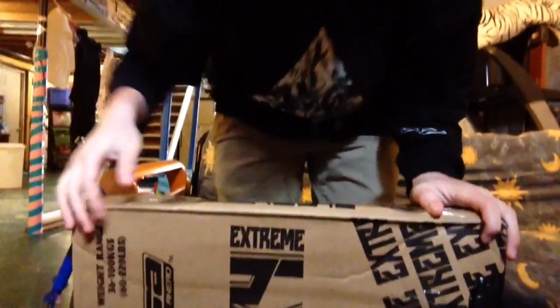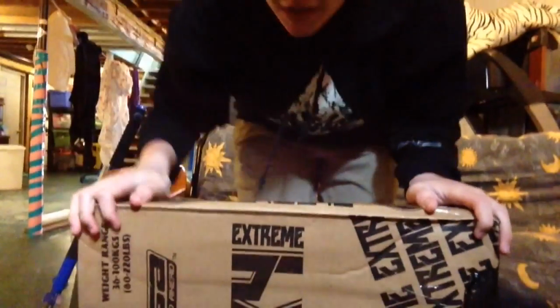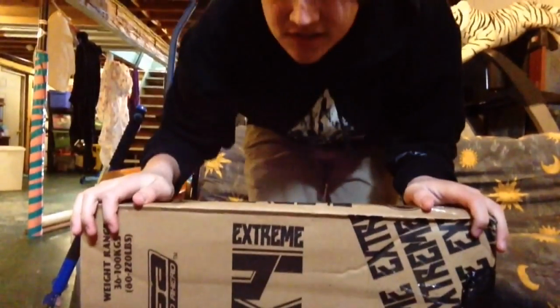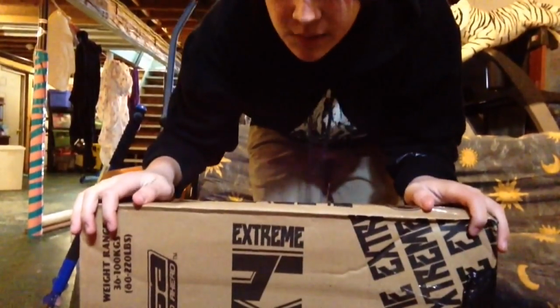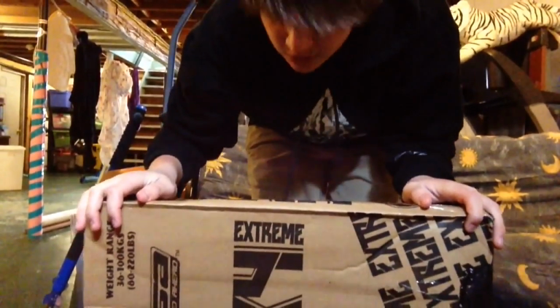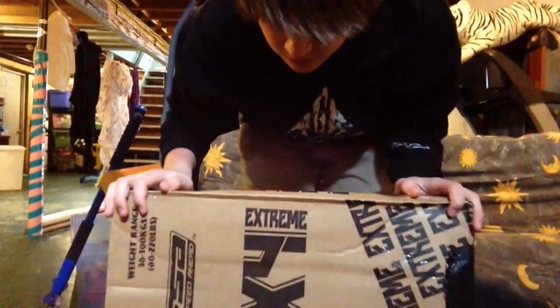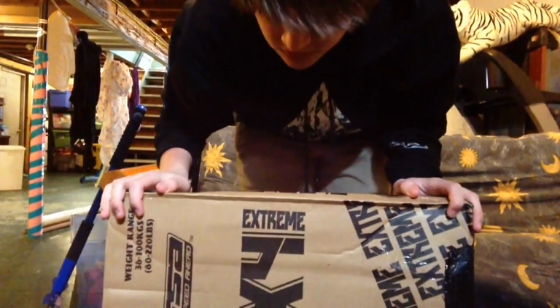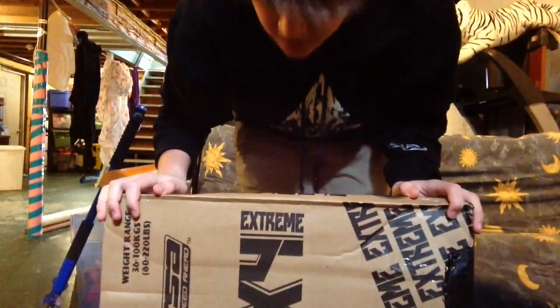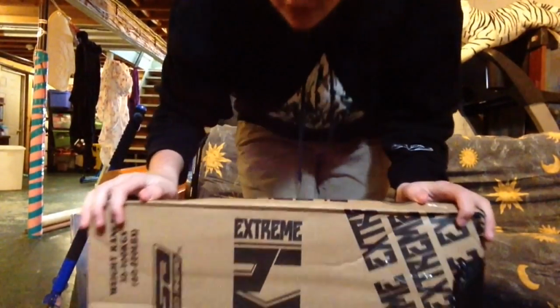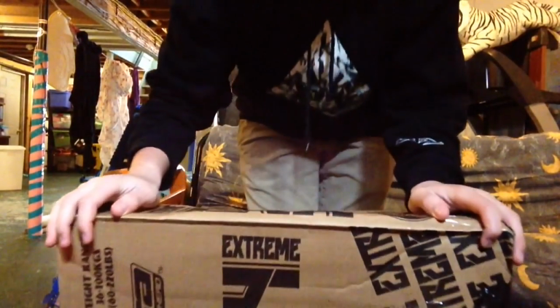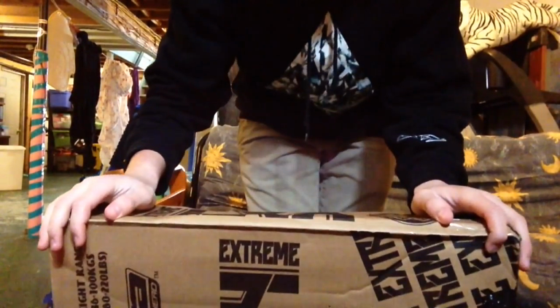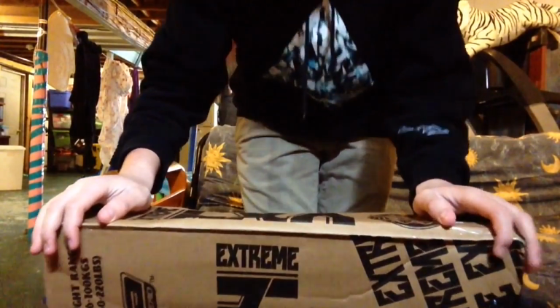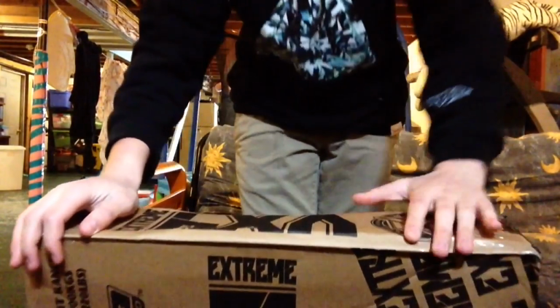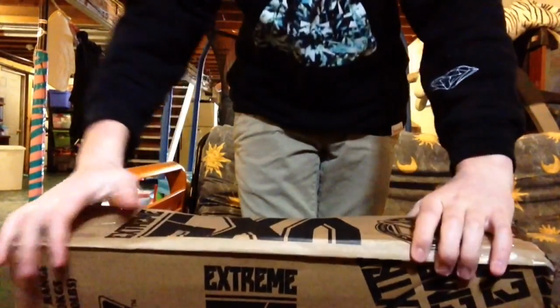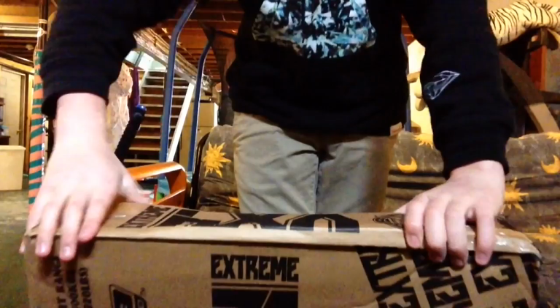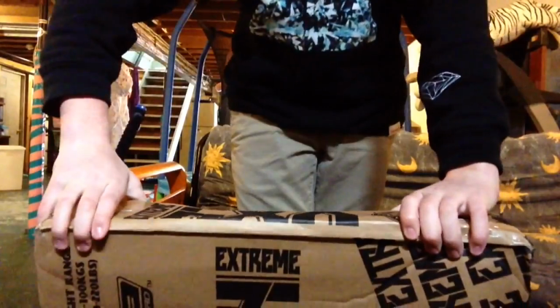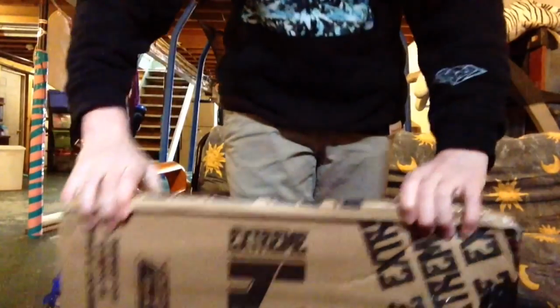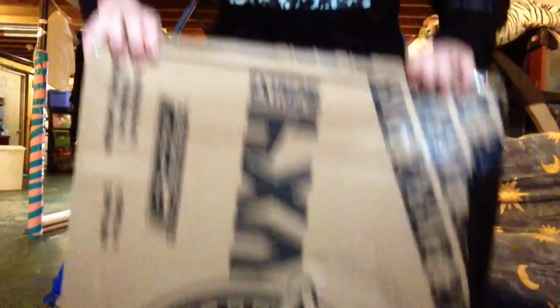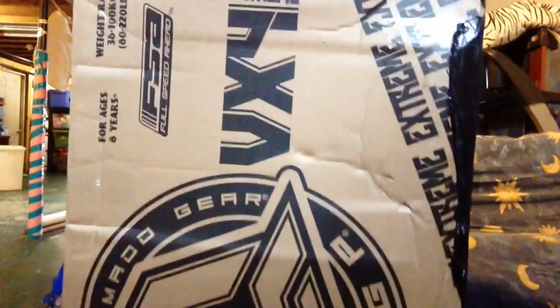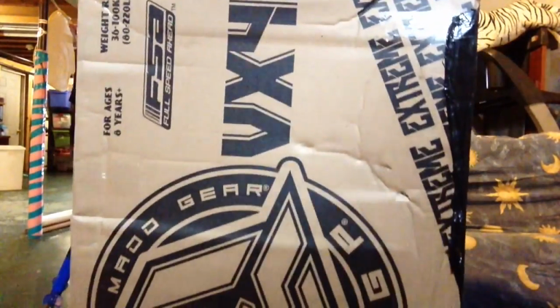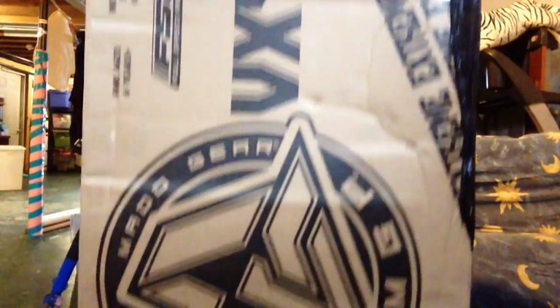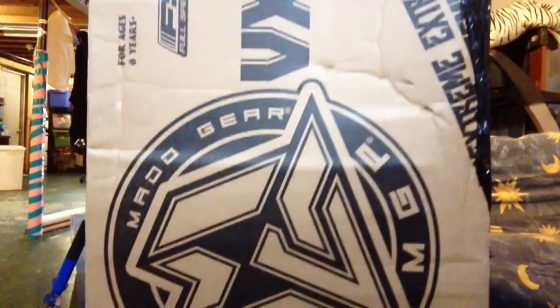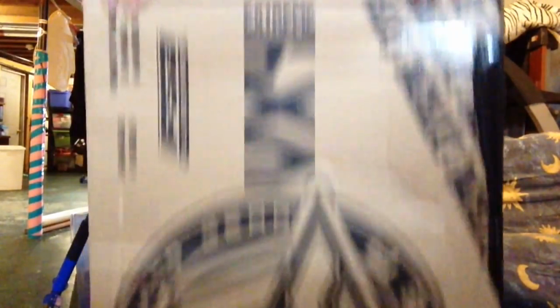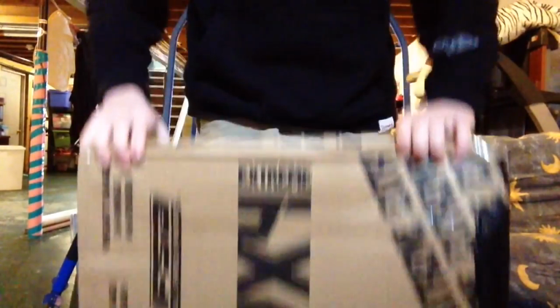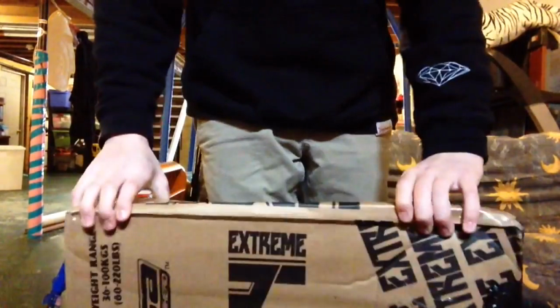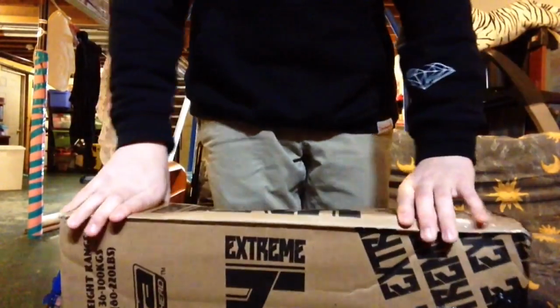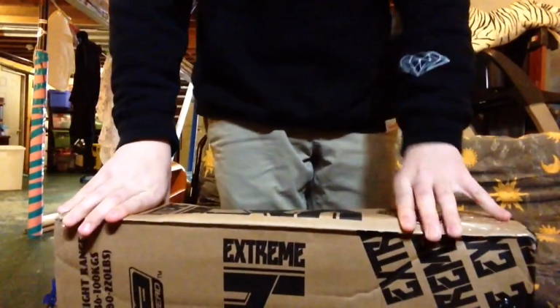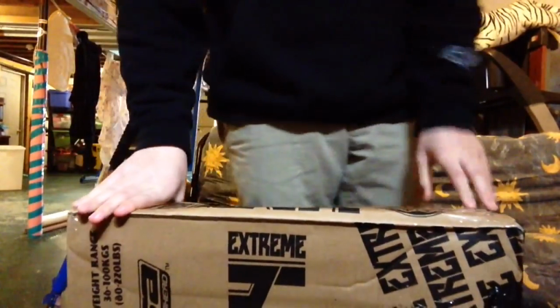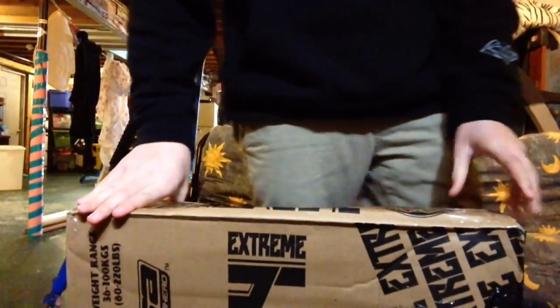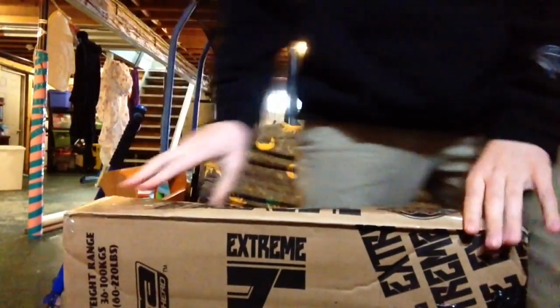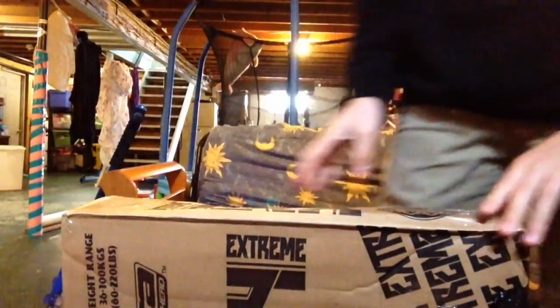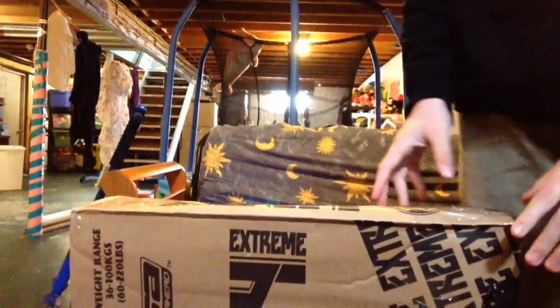Hey guys, this is my new MGP VX4 Extreme scooter. I'm going to unbox it and put it together for you guys.